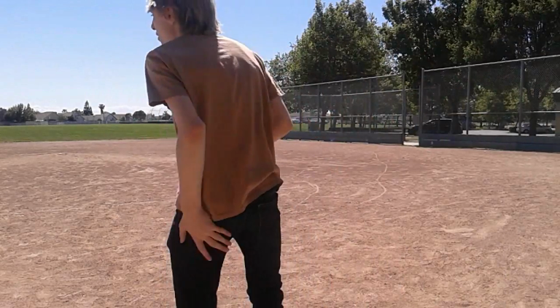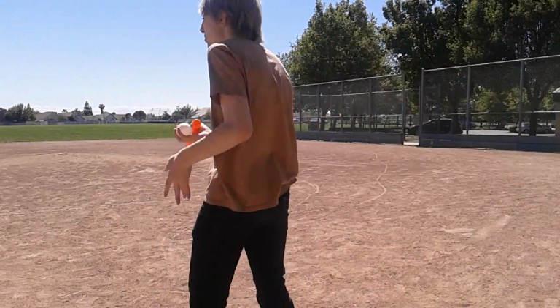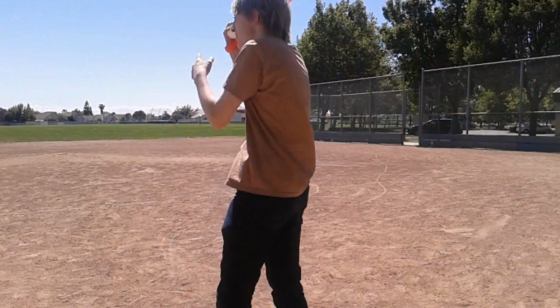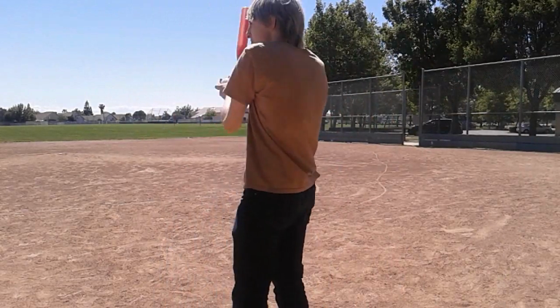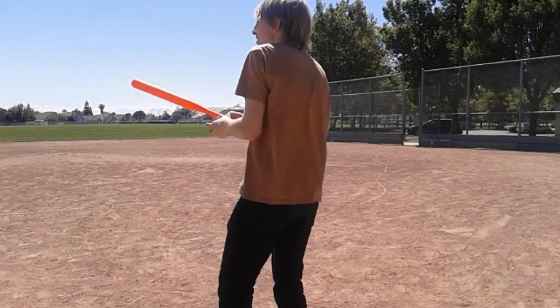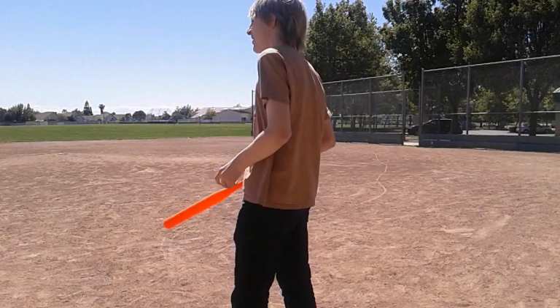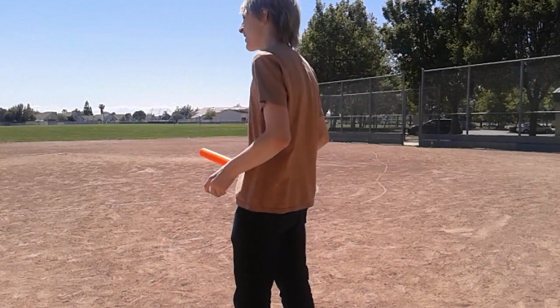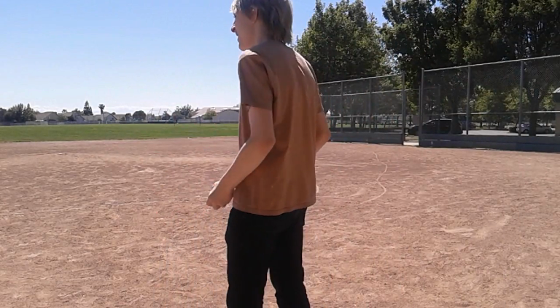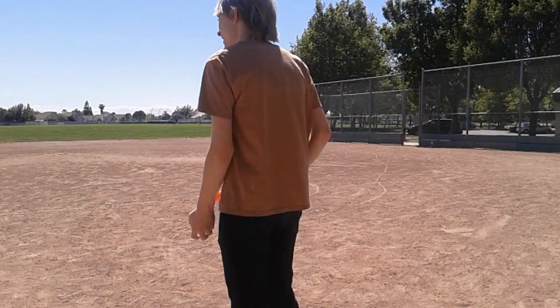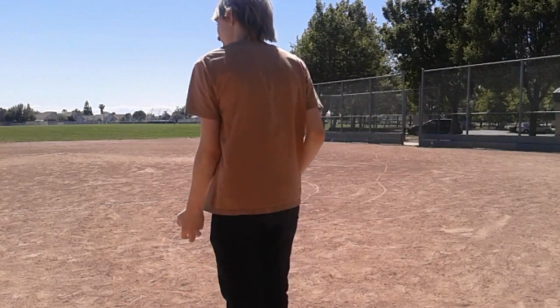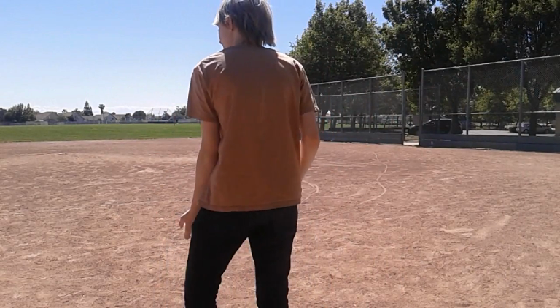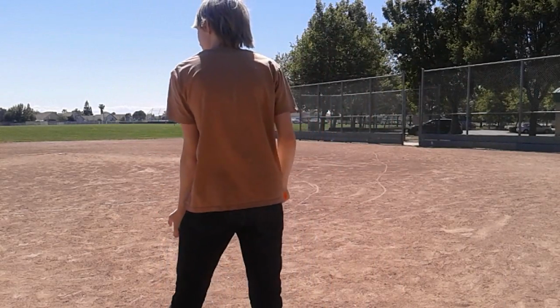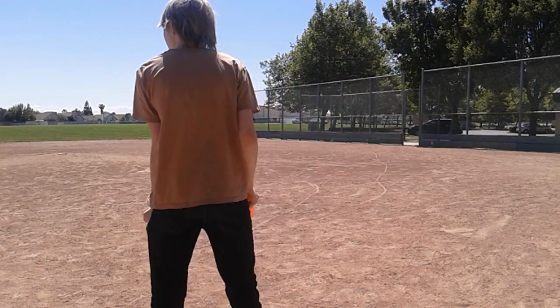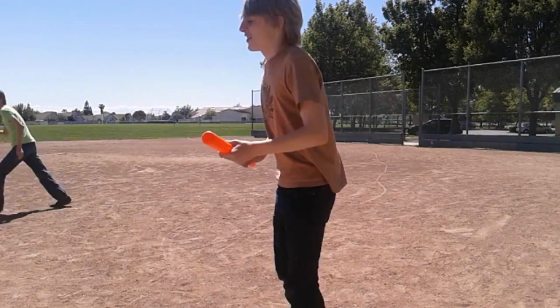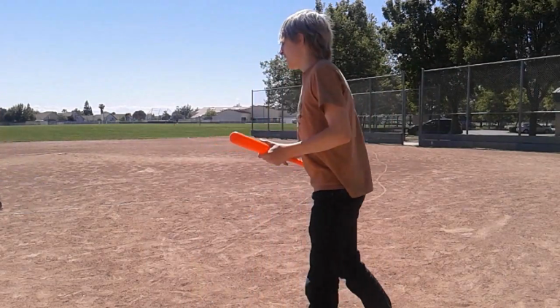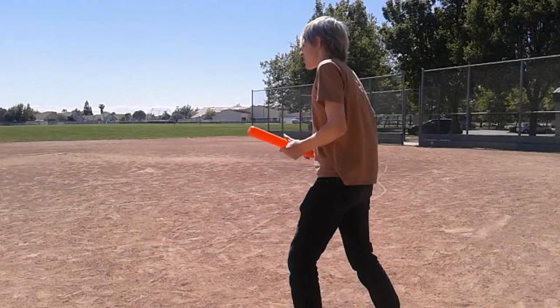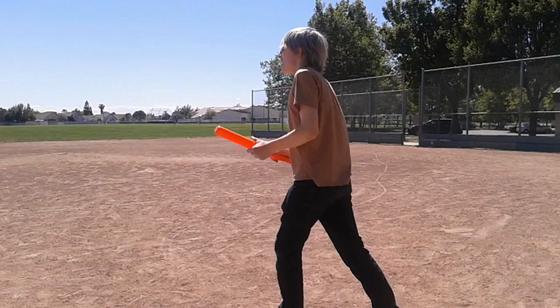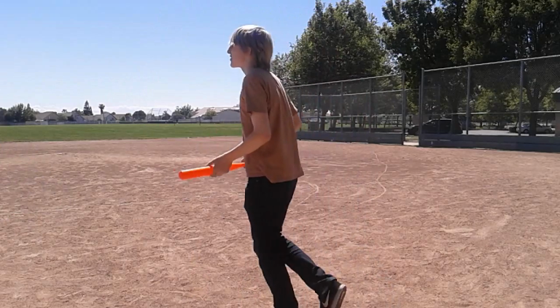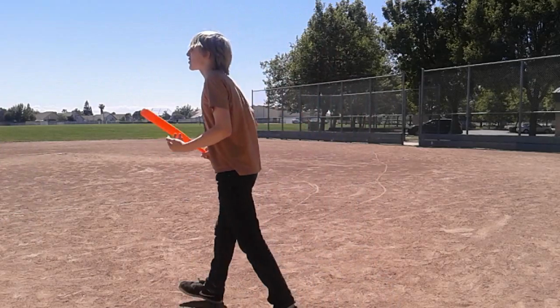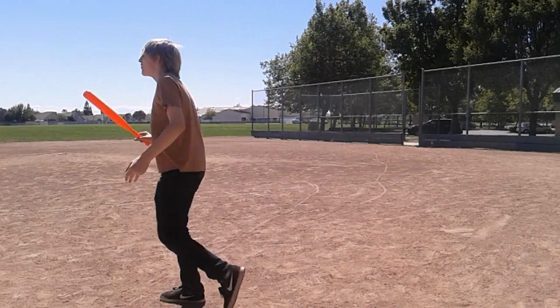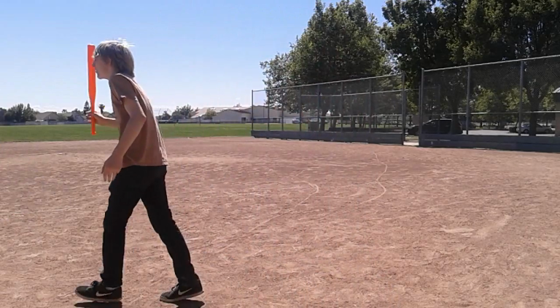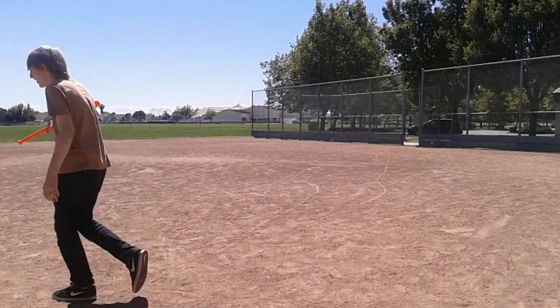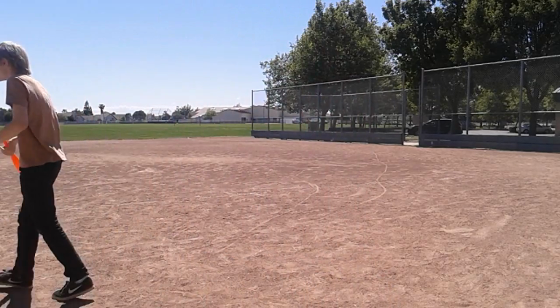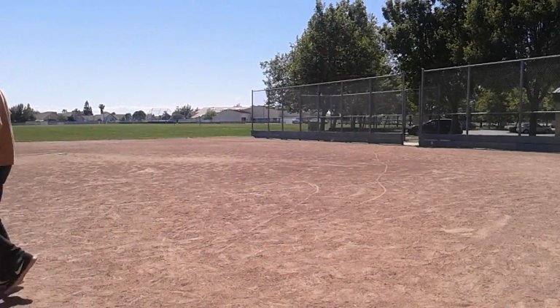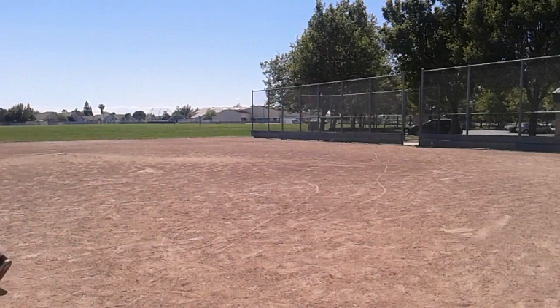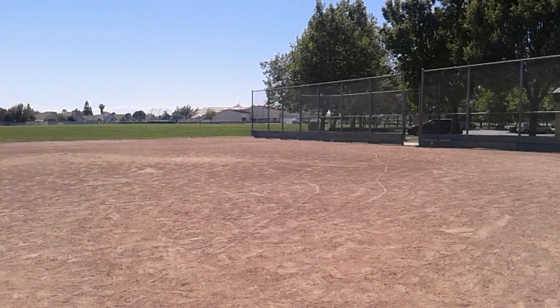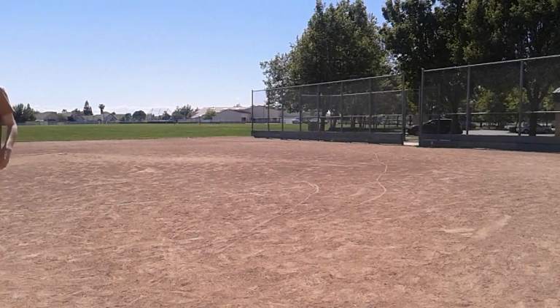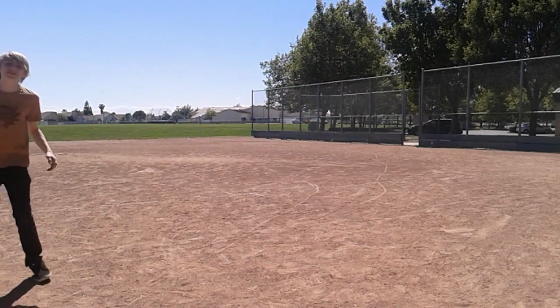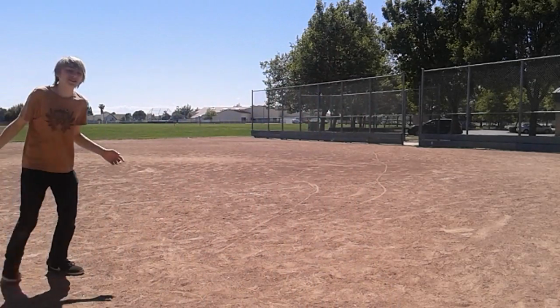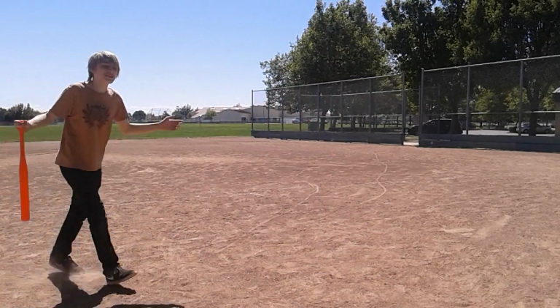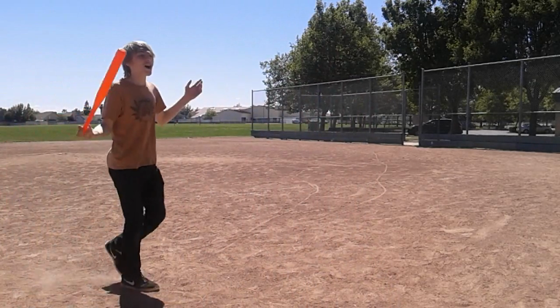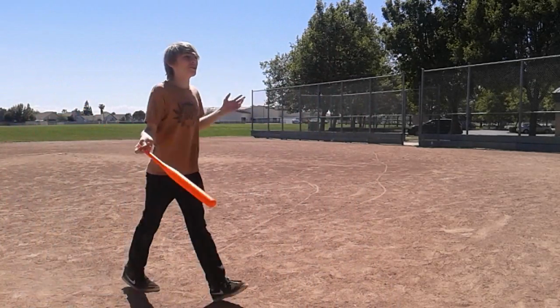I'll throw it up and hit it myself. I see, okay. This is awful! This is awful!